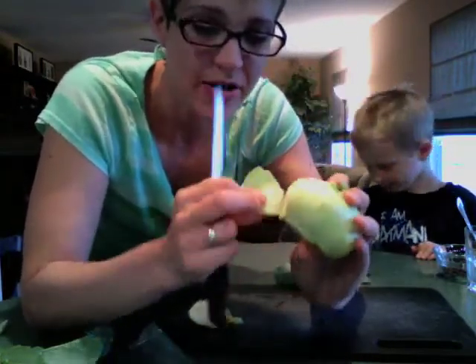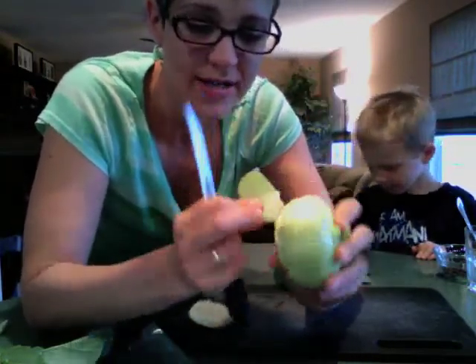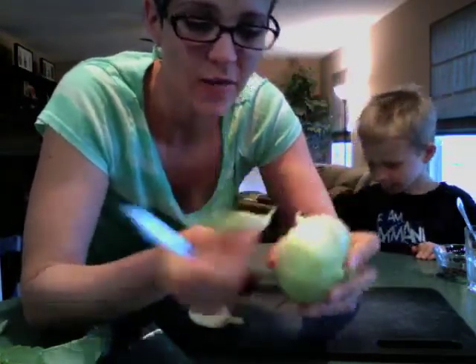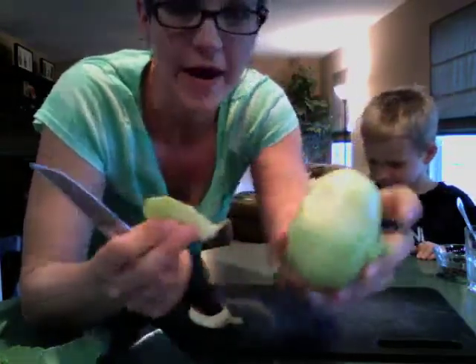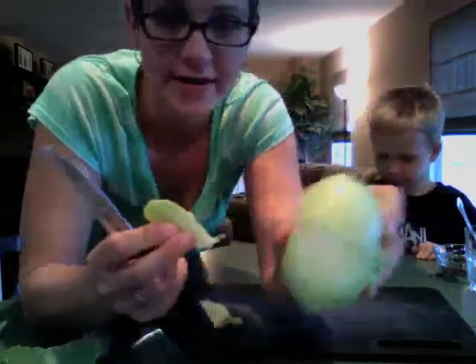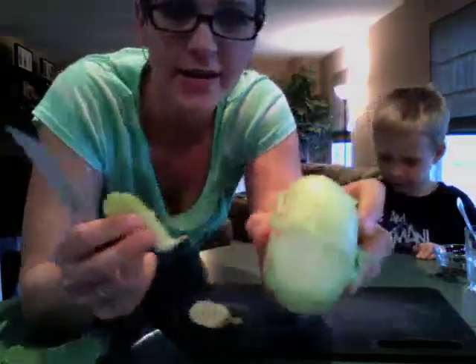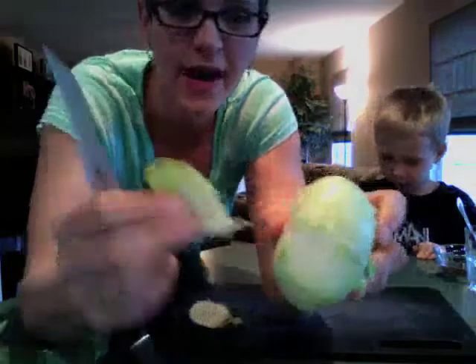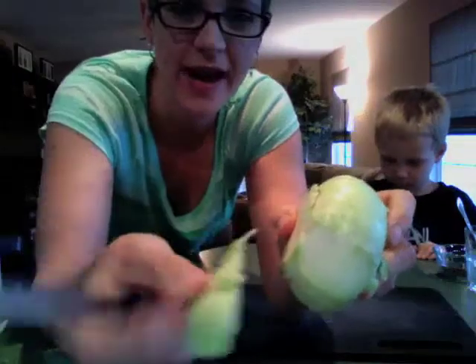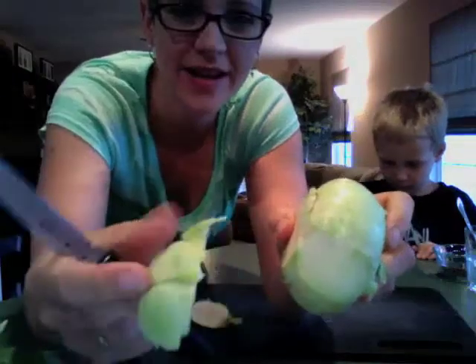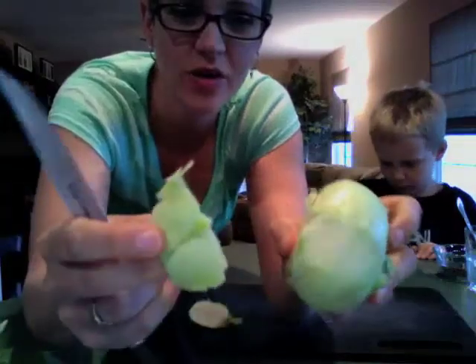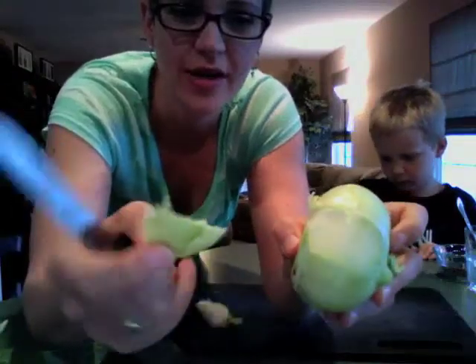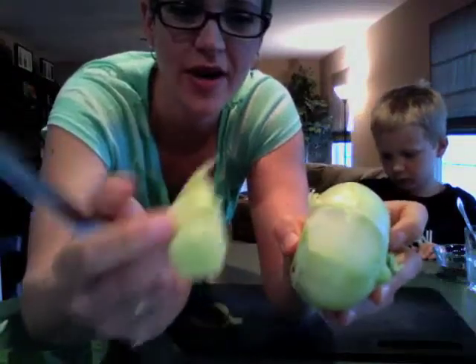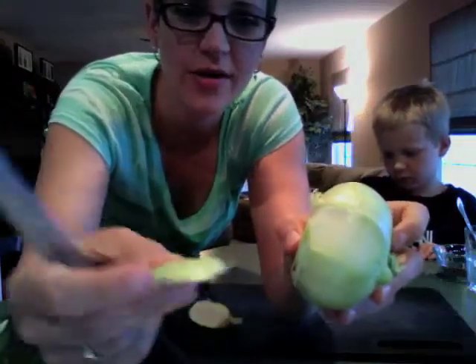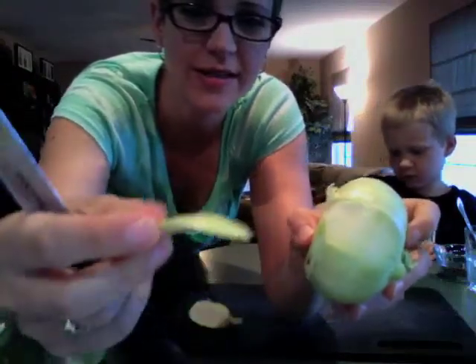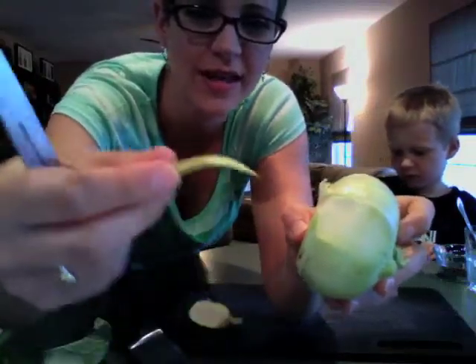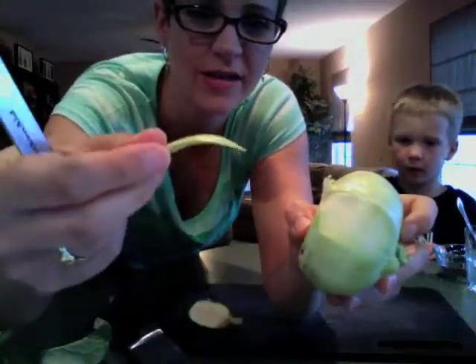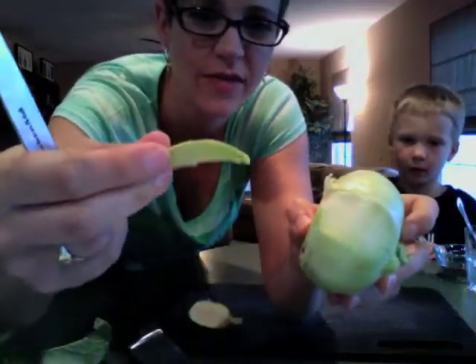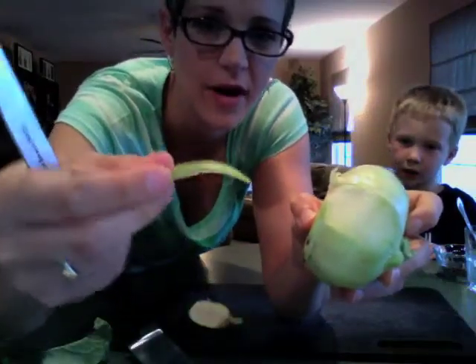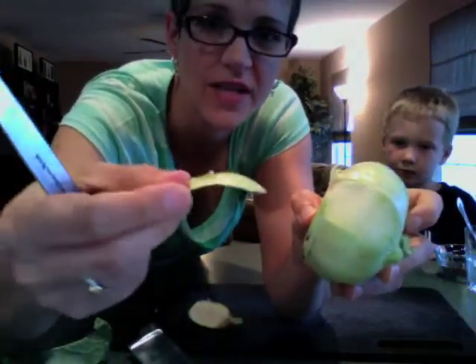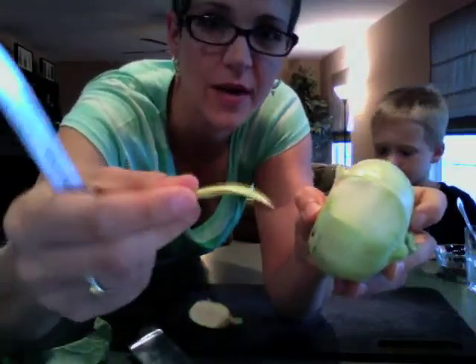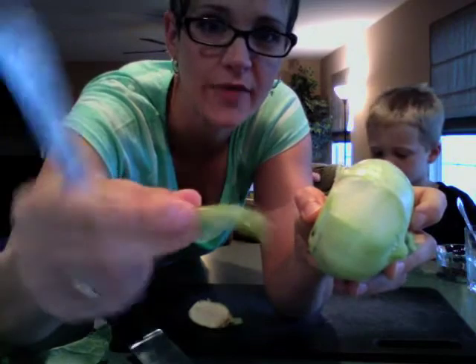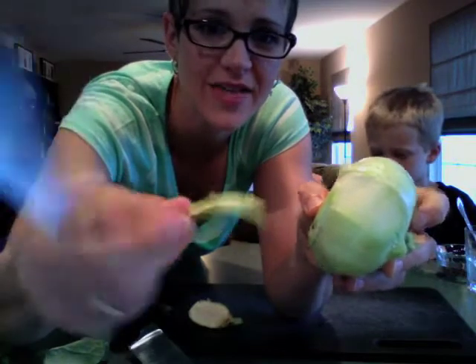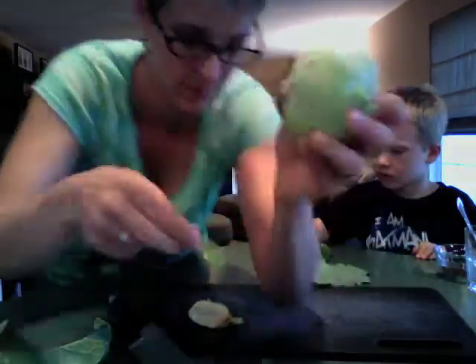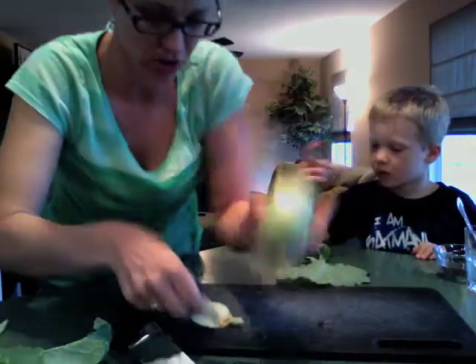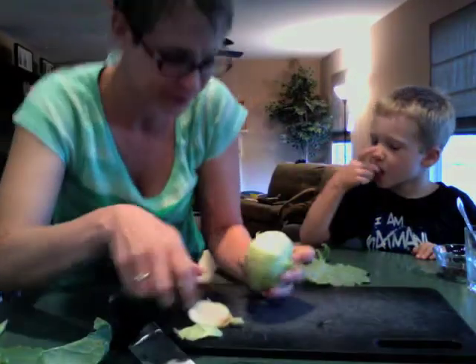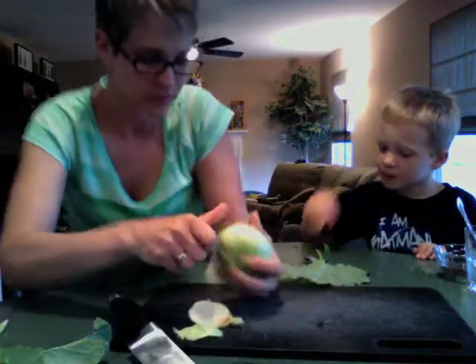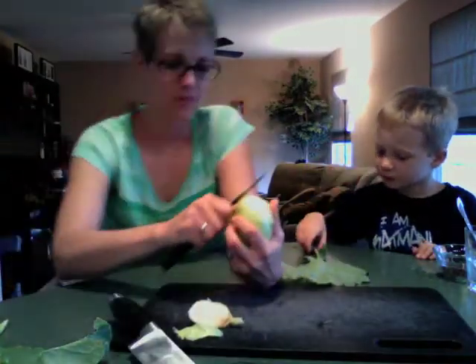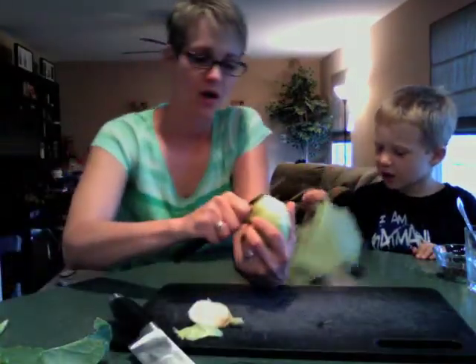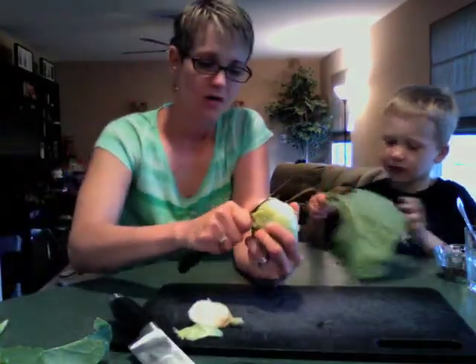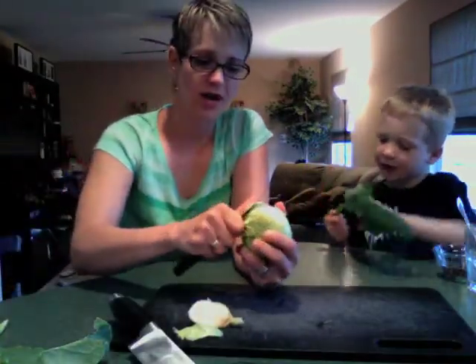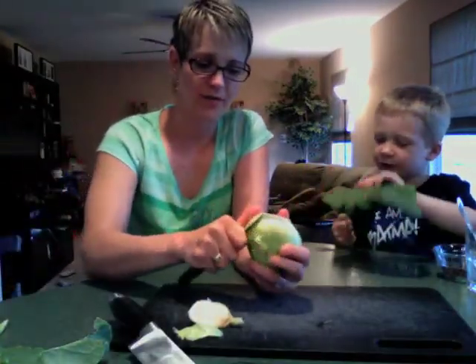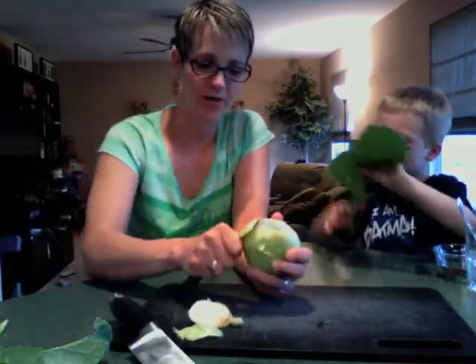Underneath is kind of white, and the outside is a little greenish. You can see the thickness of the skin I'm cutting off — it's not that much. You can kind of experiment with it.